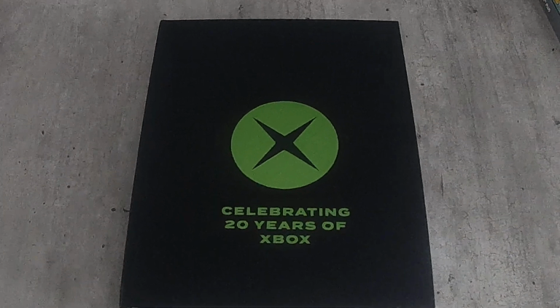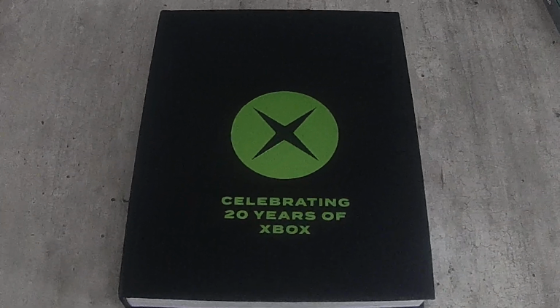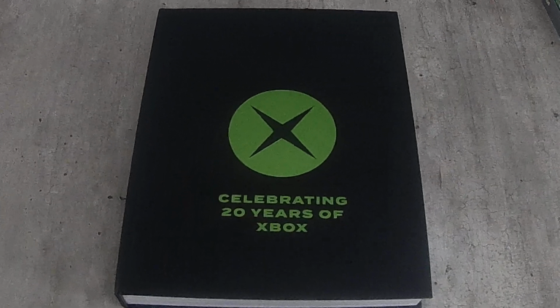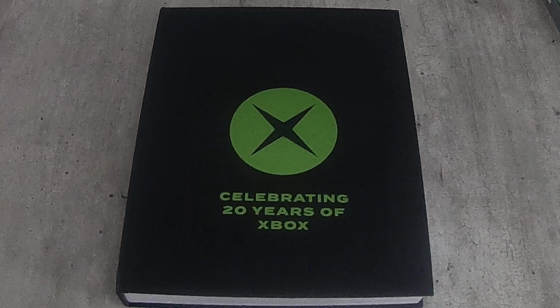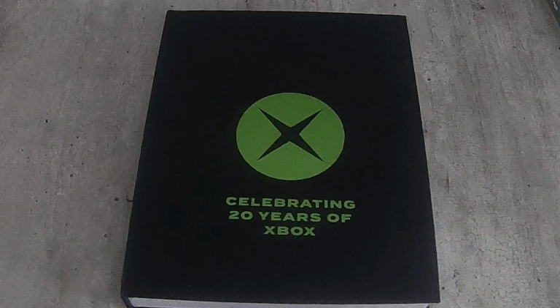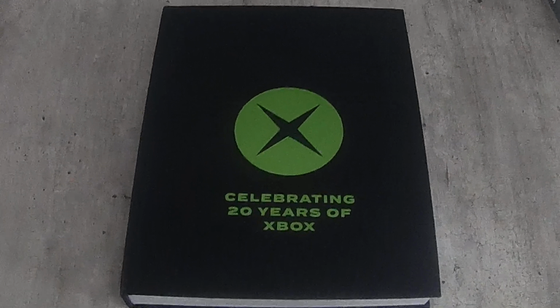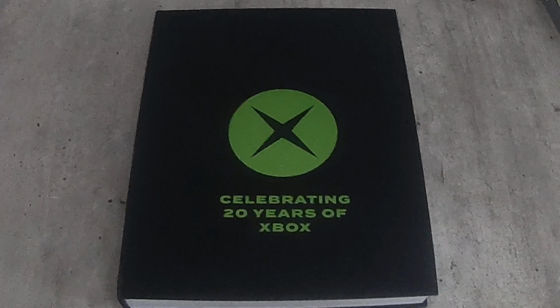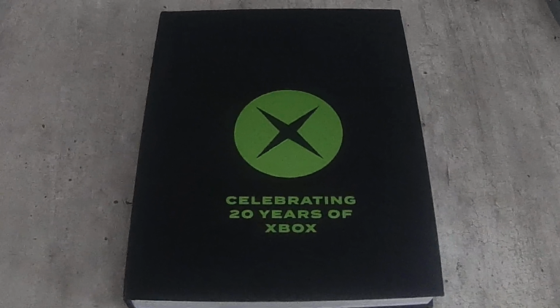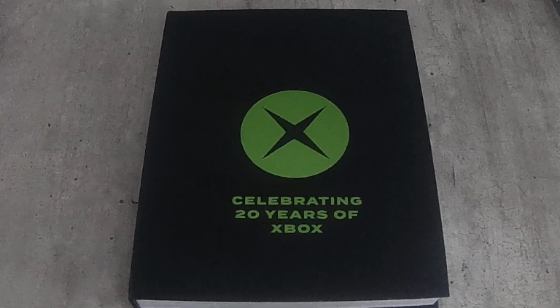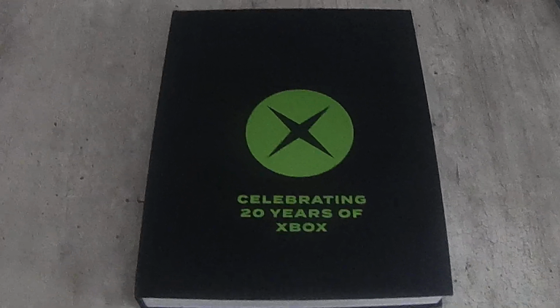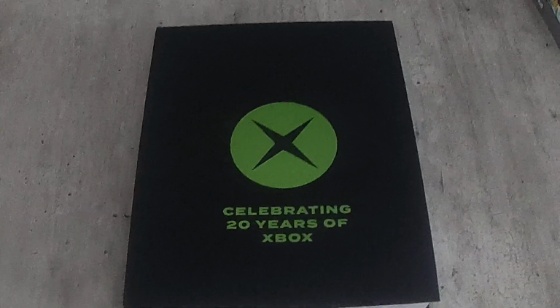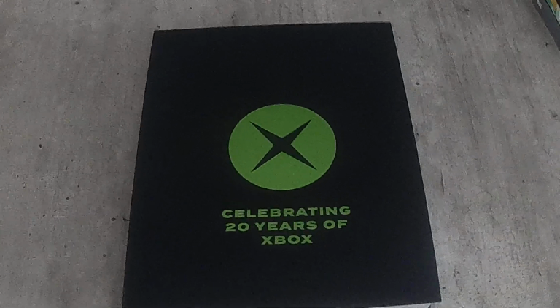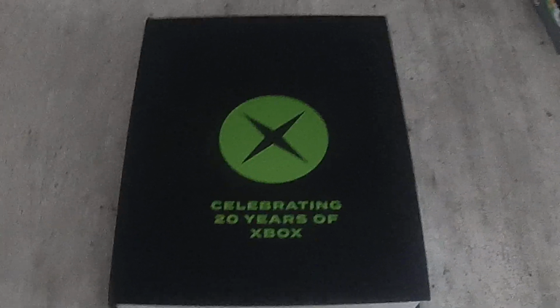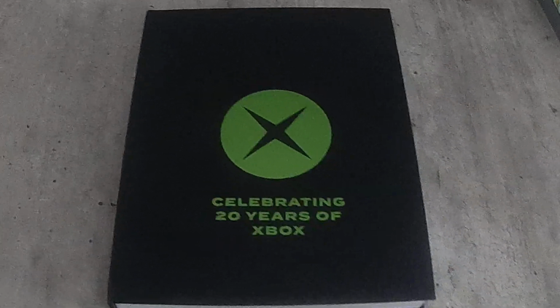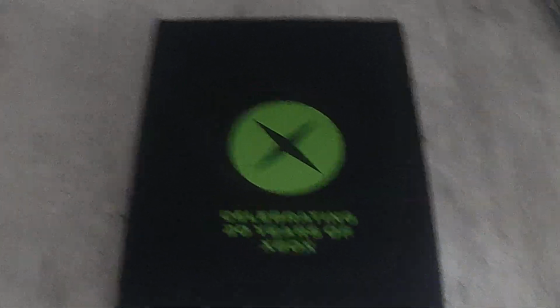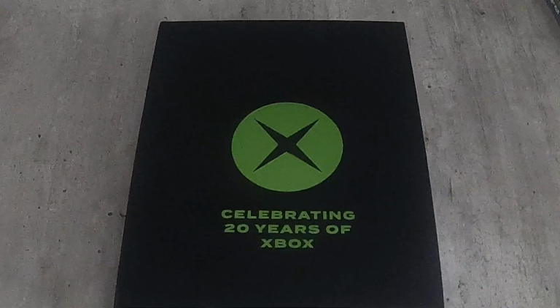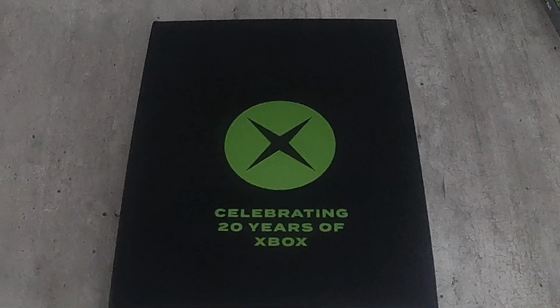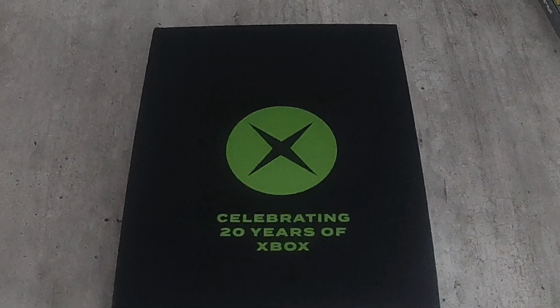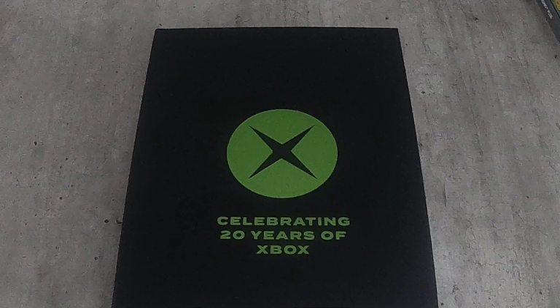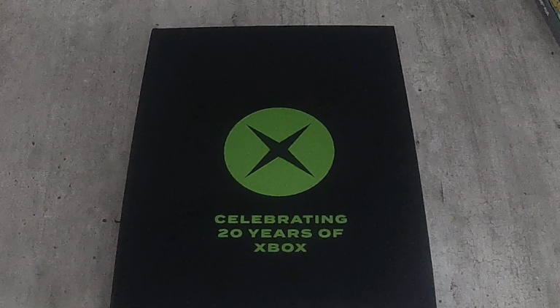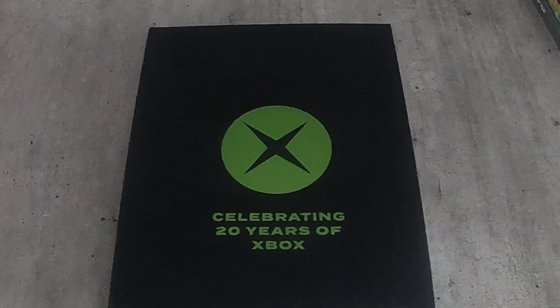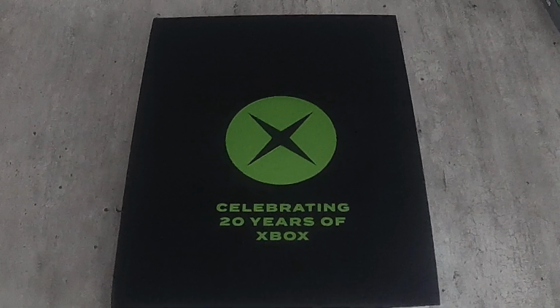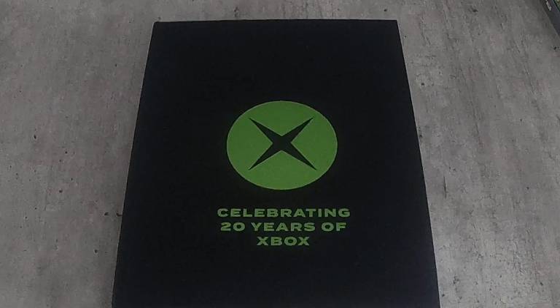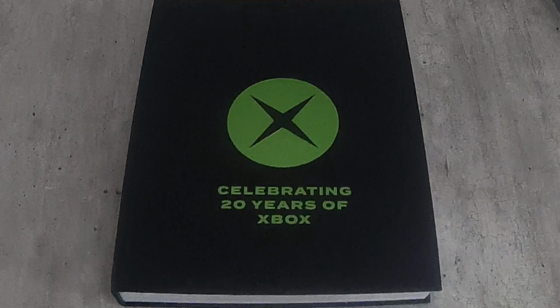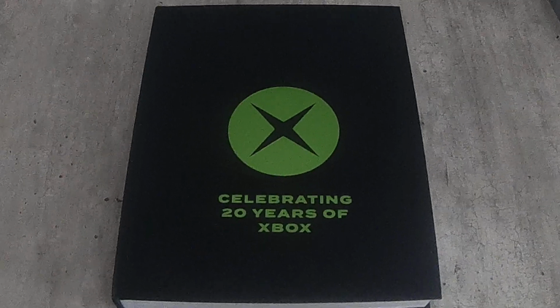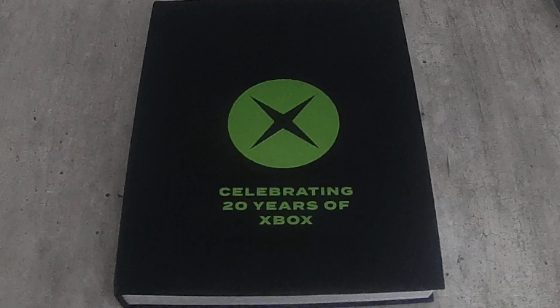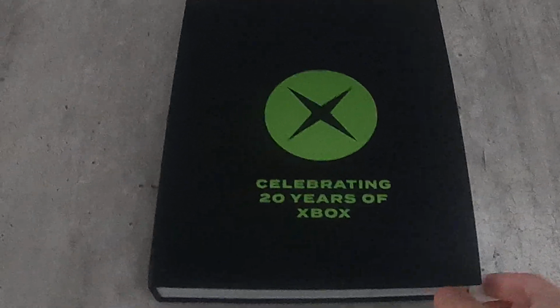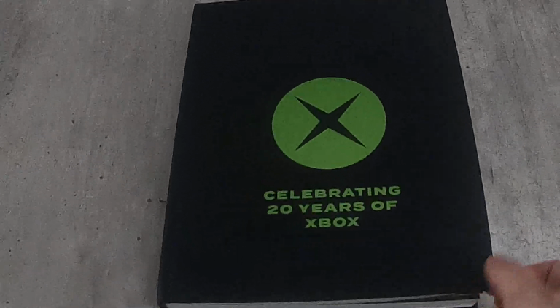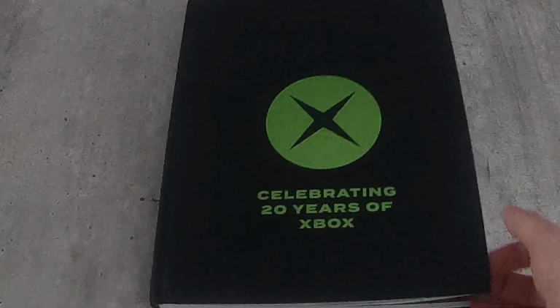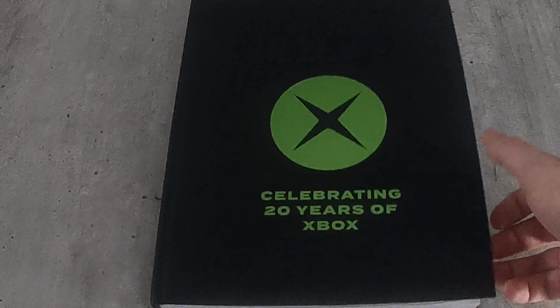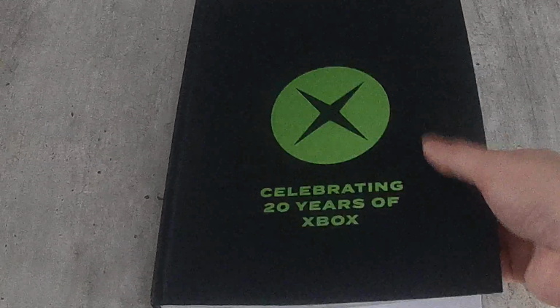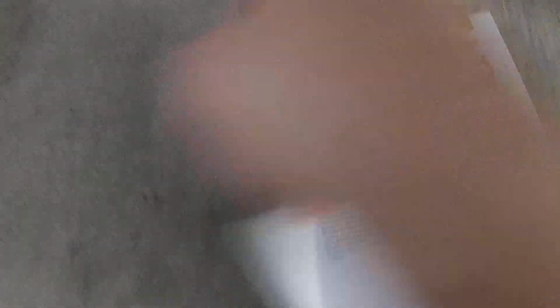Hey everyone, back to another pixel video. This will be my pickups for the month of January. Starting off here, I can't remember if I showed this last time, but this is the book celebrating the 20 years of Xbox. This was a Kickstarter, and it kind of just goes over most of the original Xbox.